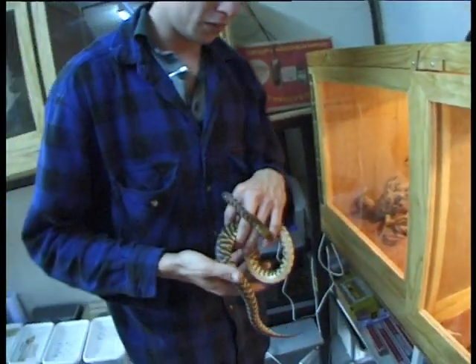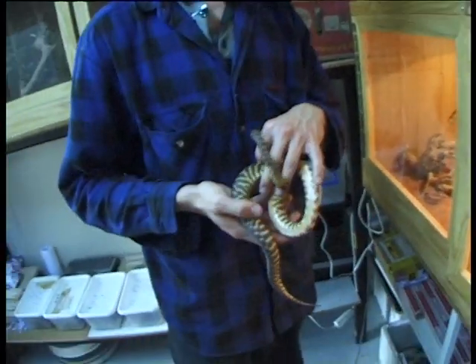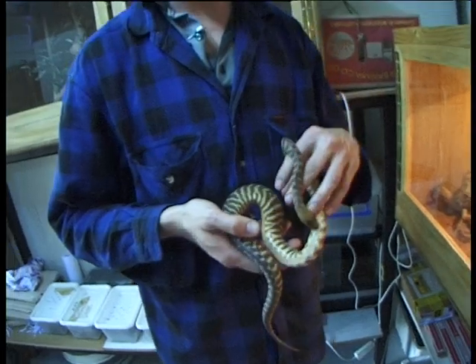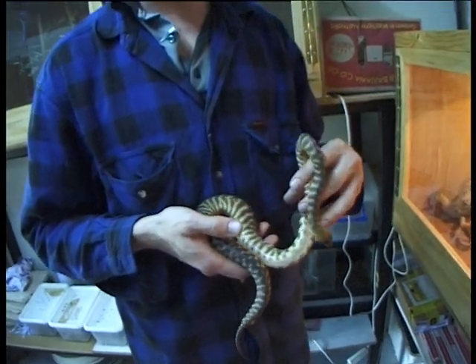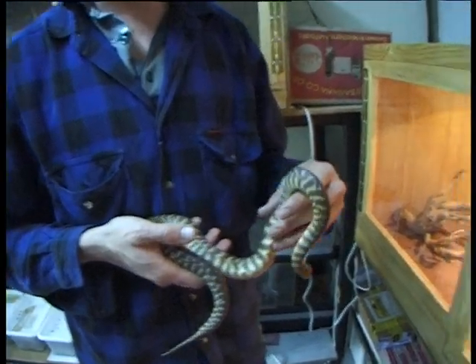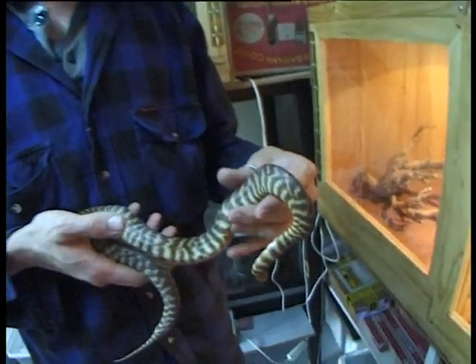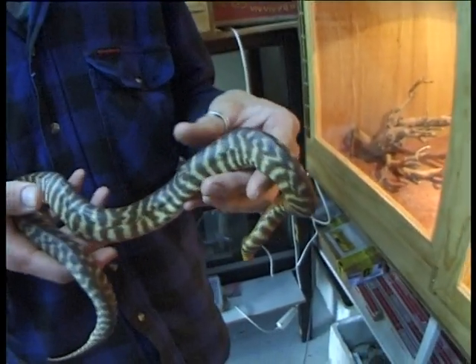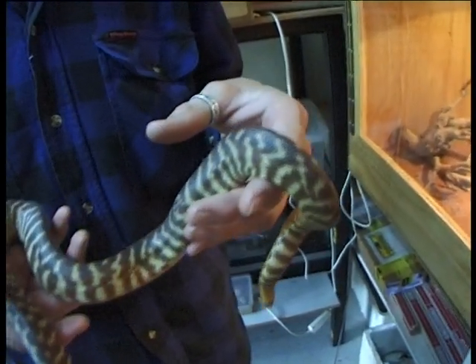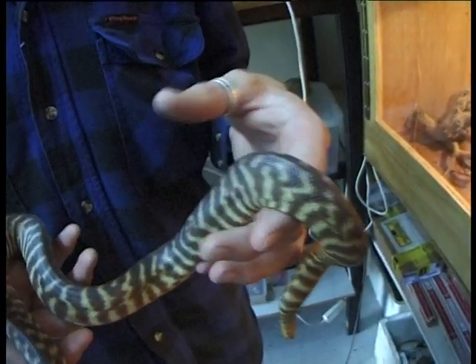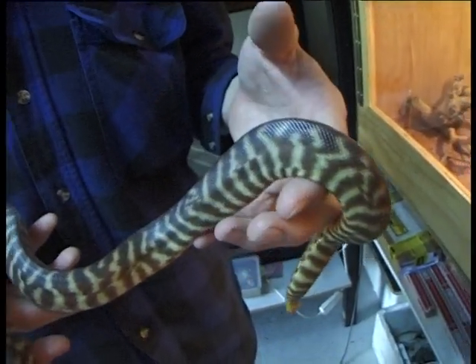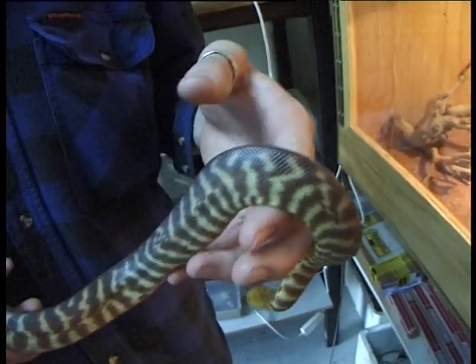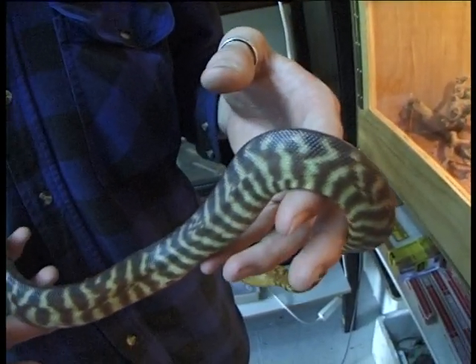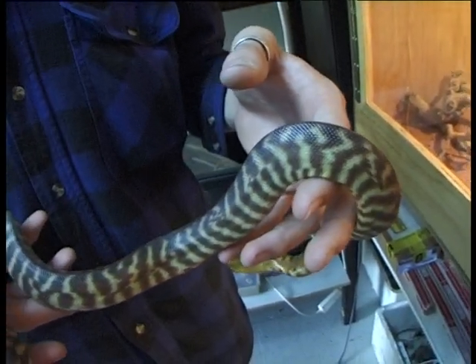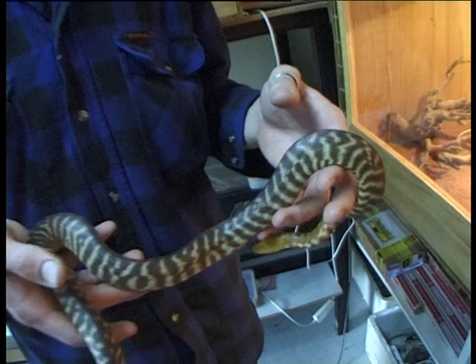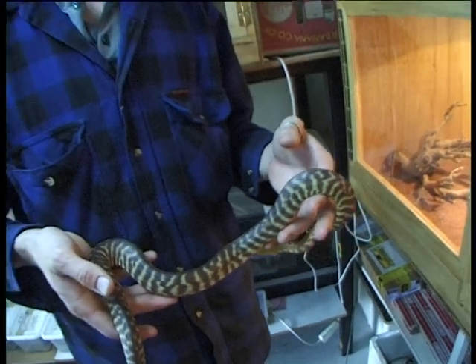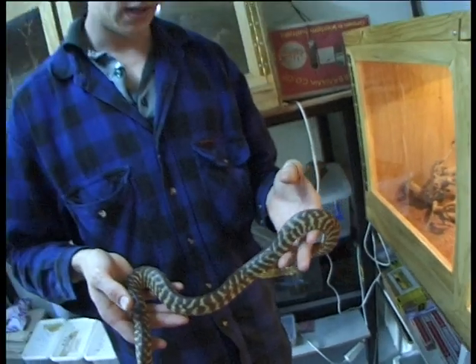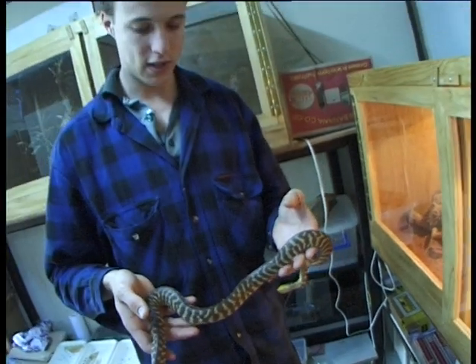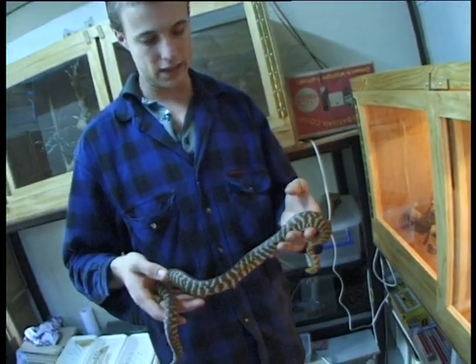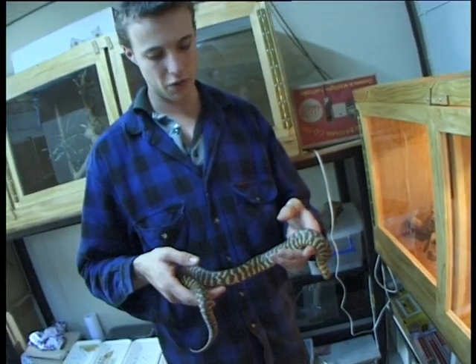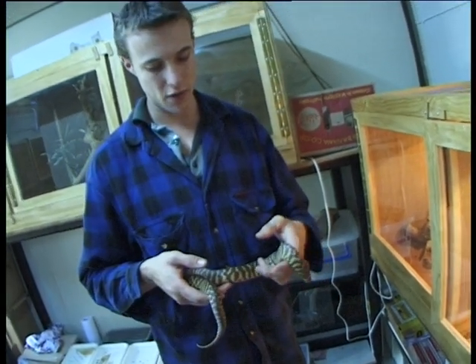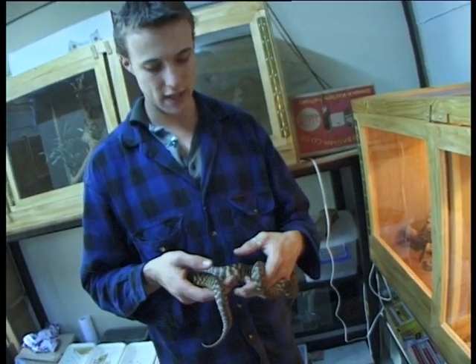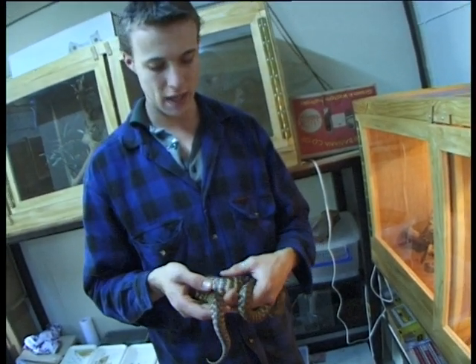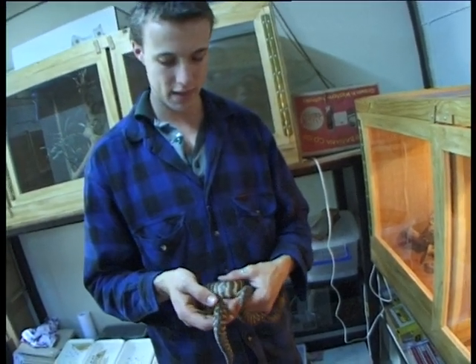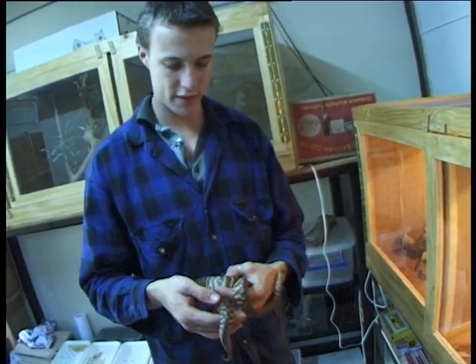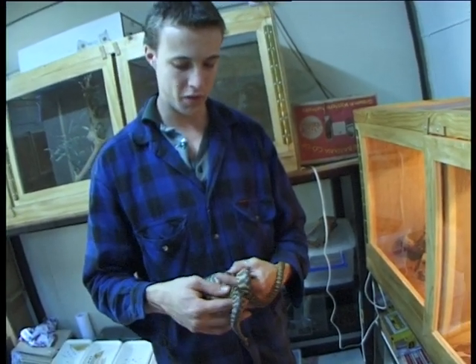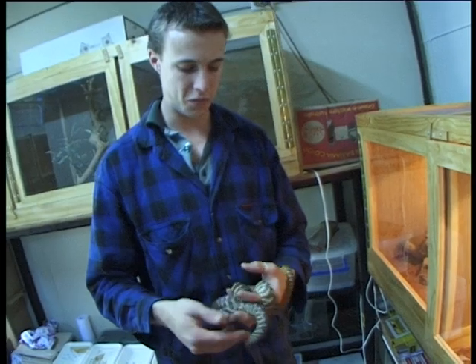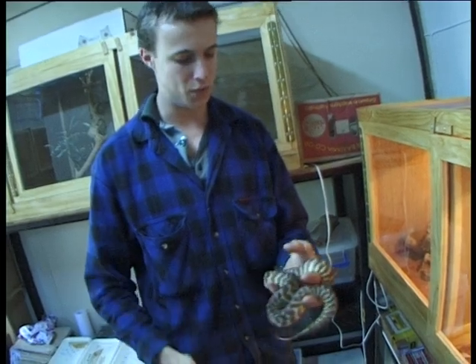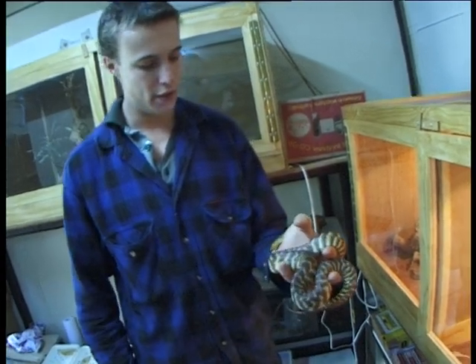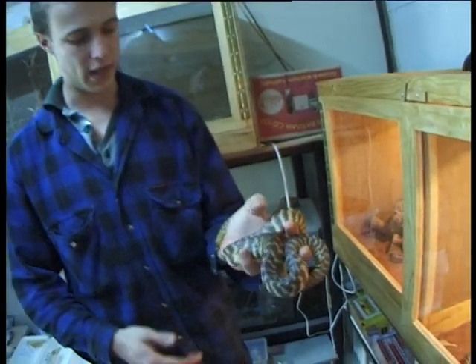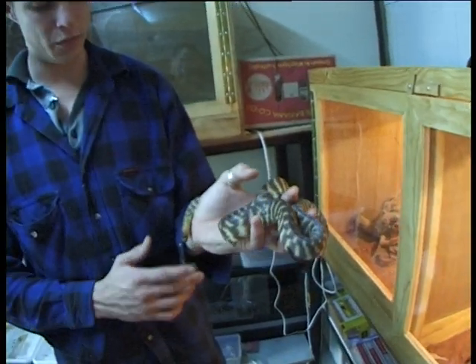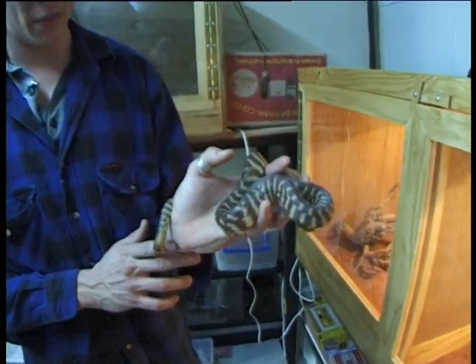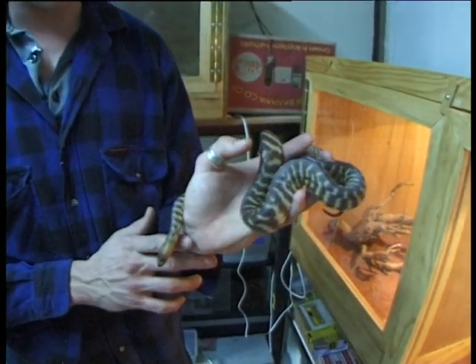Womas are generally quite placid snakes, as you can see. He's very placid, quite happy to be handled. These guys, I think, are over a year old, so they're not actually babies, but they're still juveniles — still very small. They'll get up to about two metres in length.